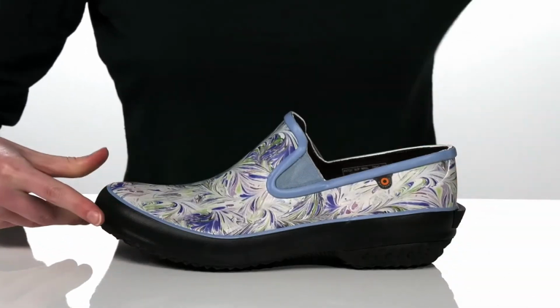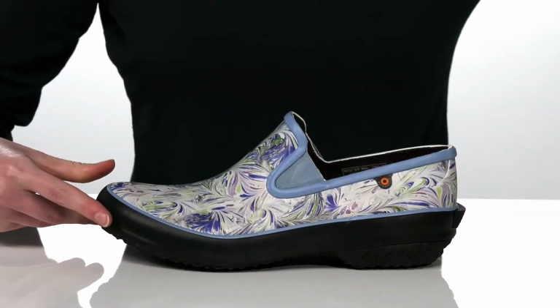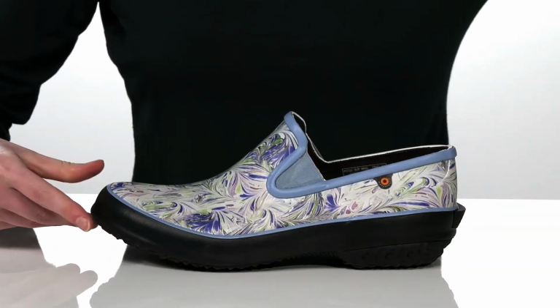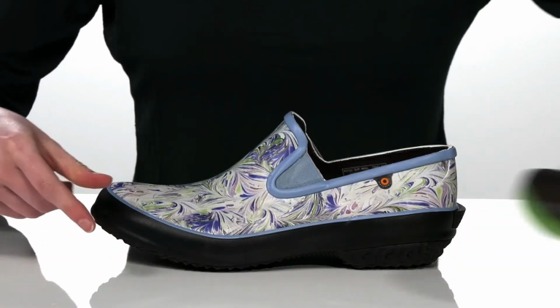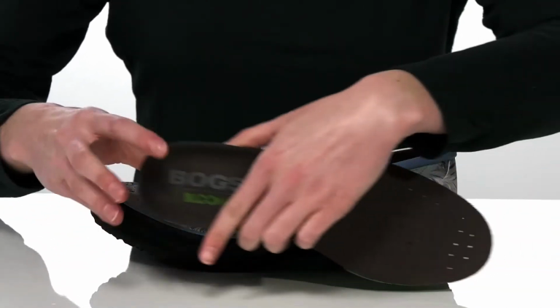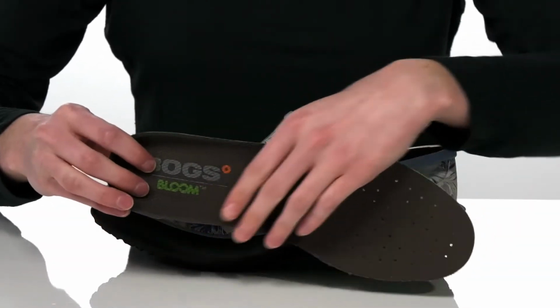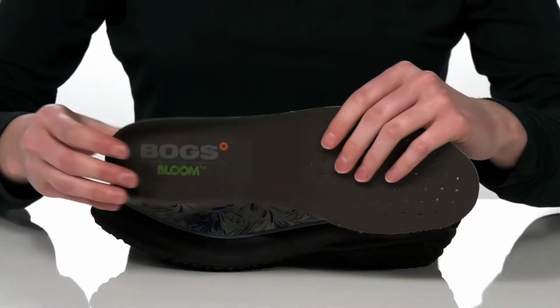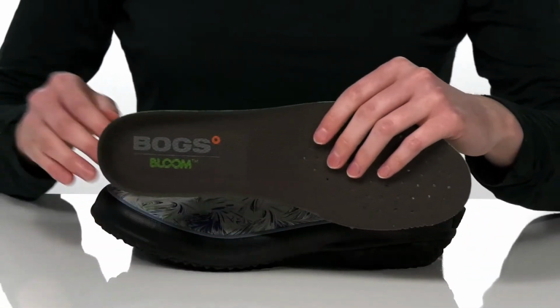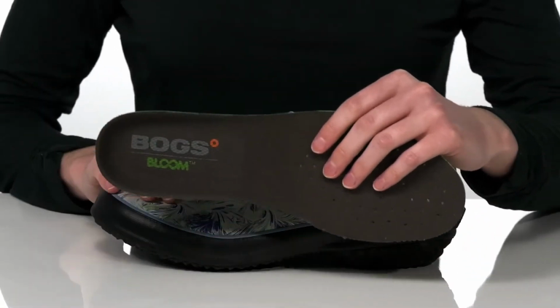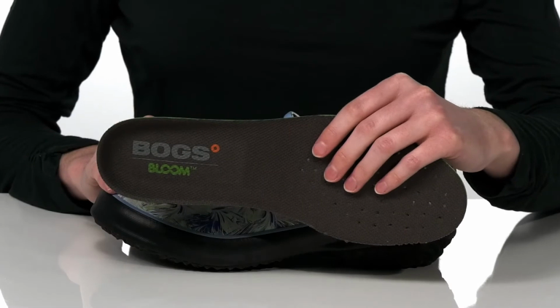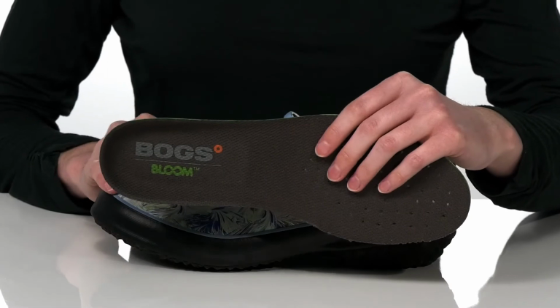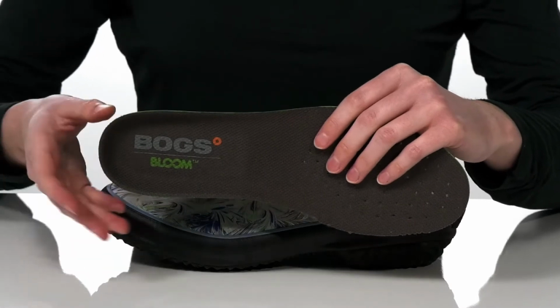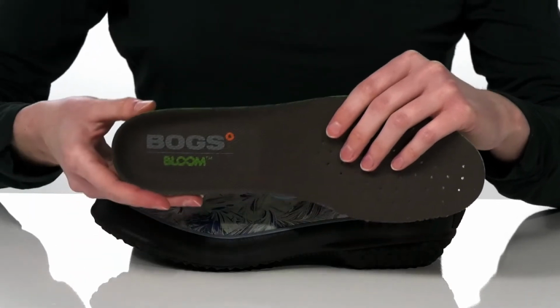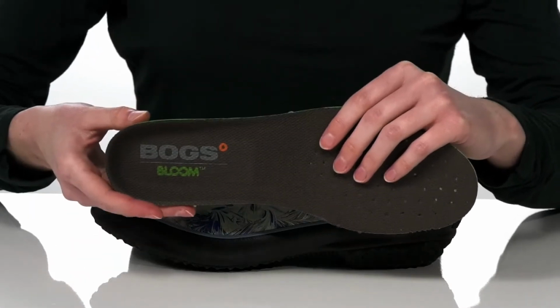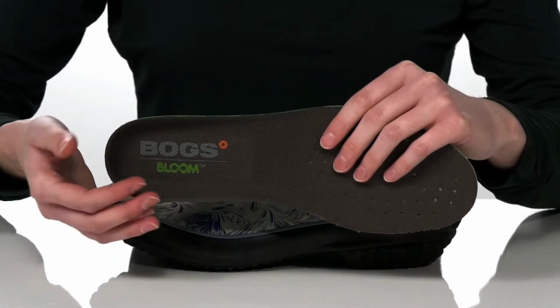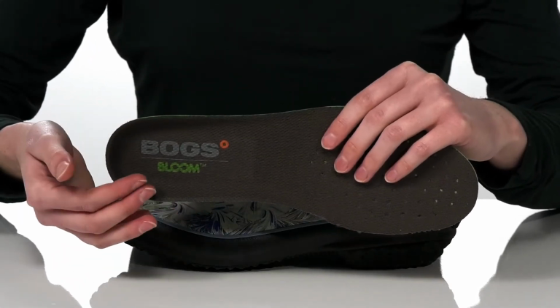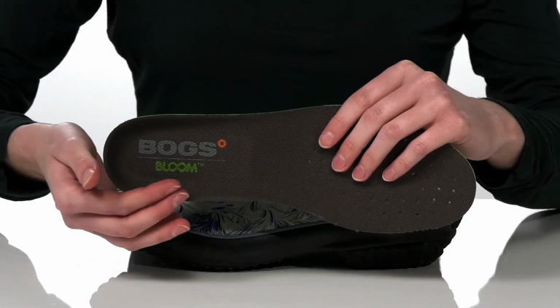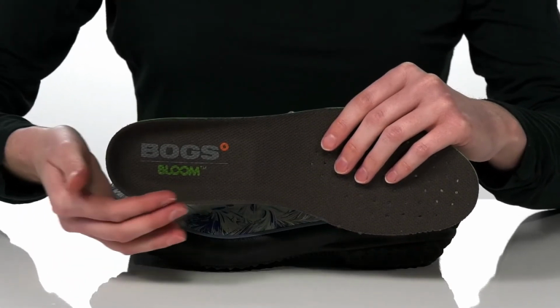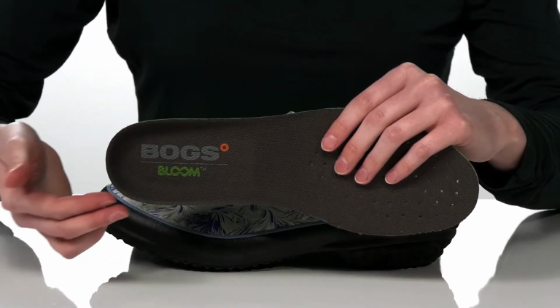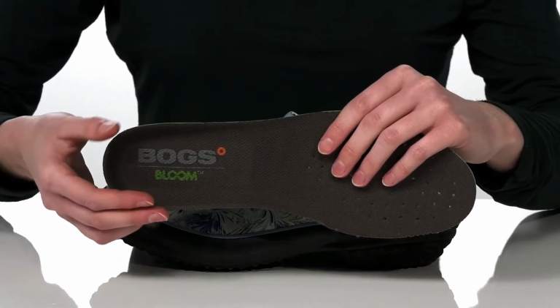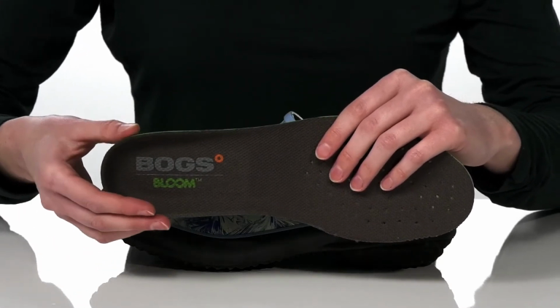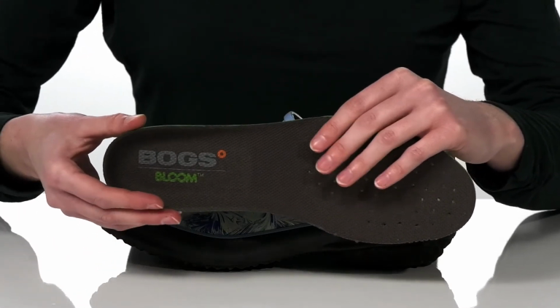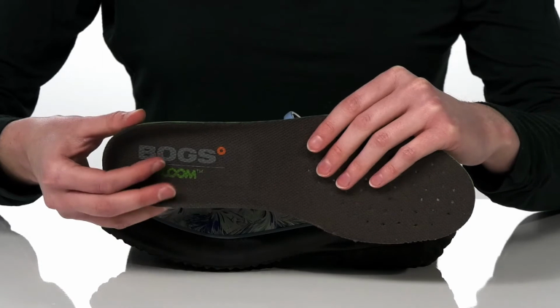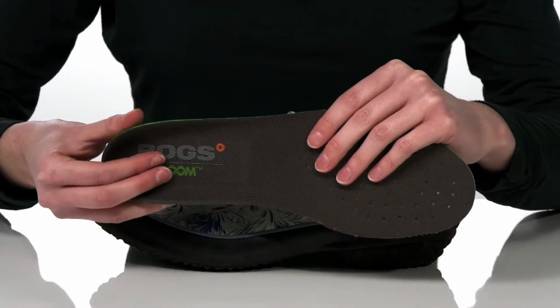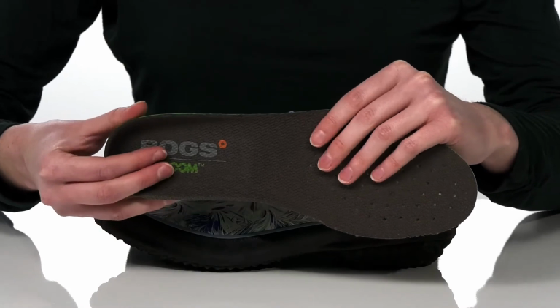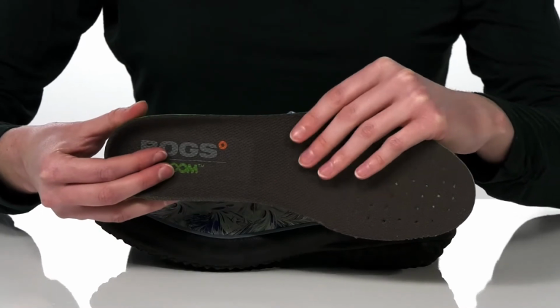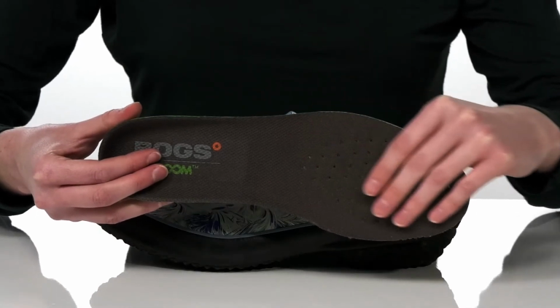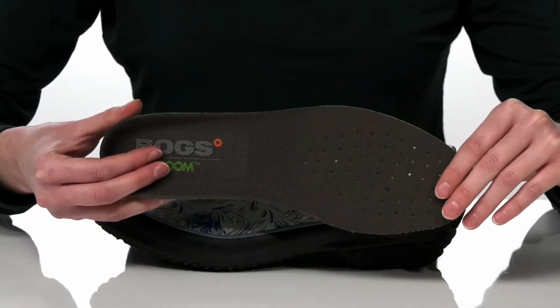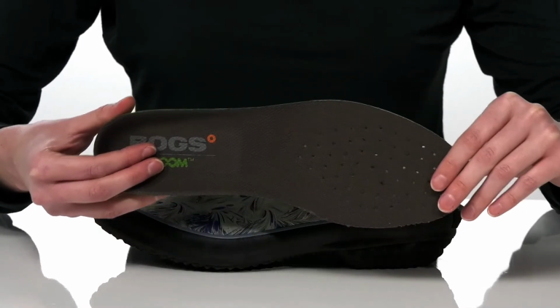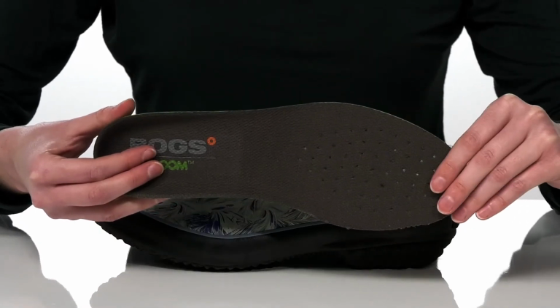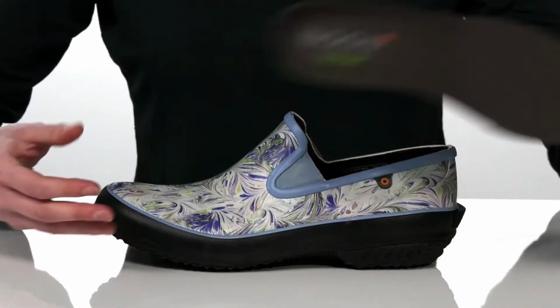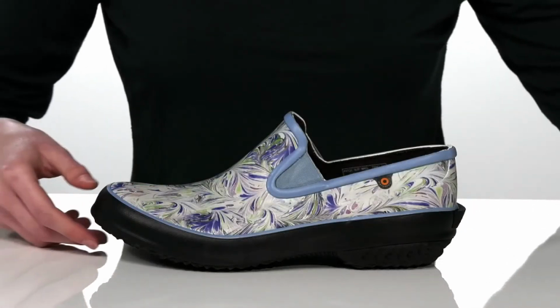You also get a removable footbed — you can swap in your own orthotics as needed. But this insole is made of a sustainable algae-based material, is nicely cushioned, and has perforations for breathability.